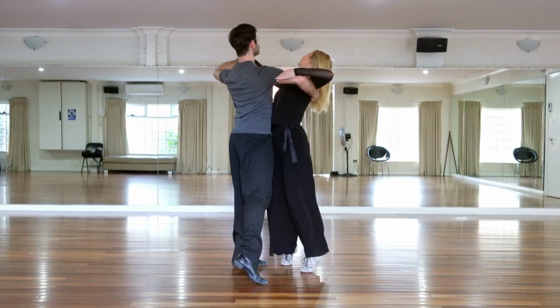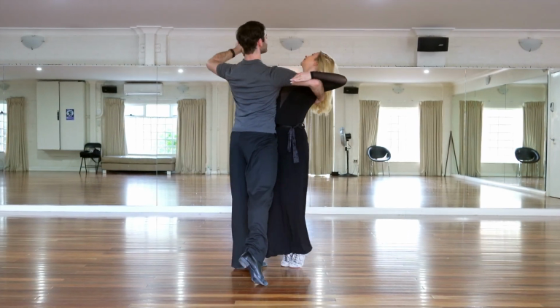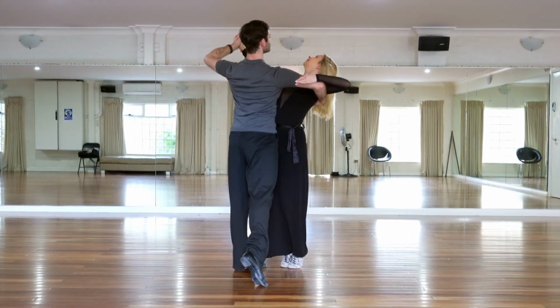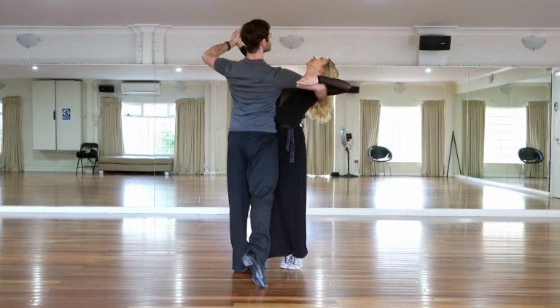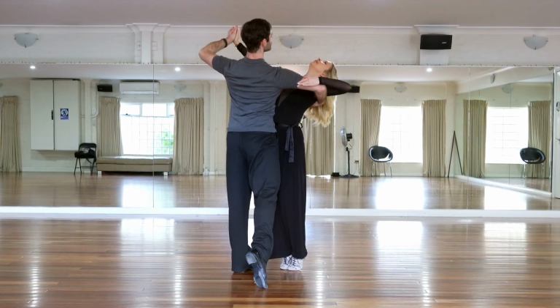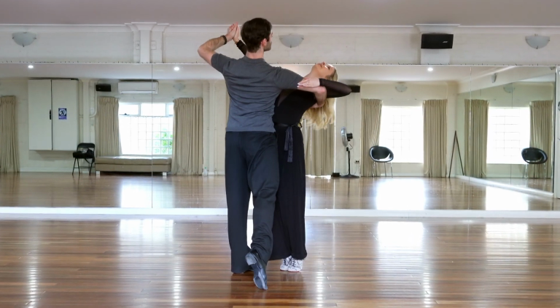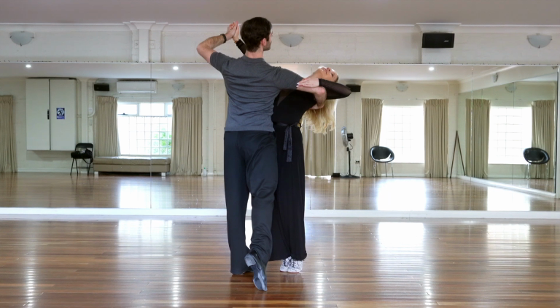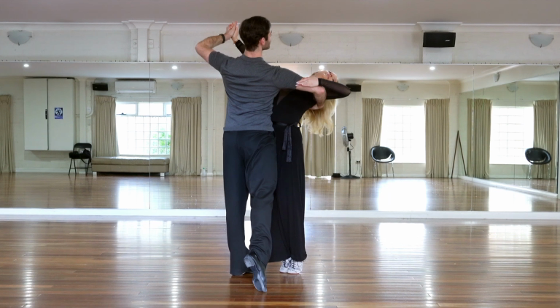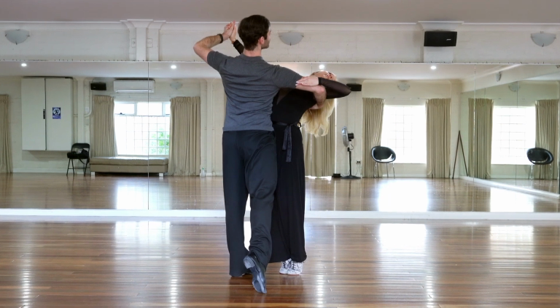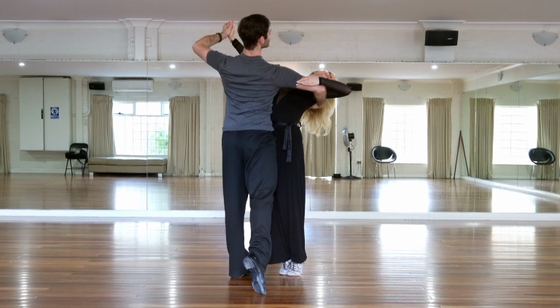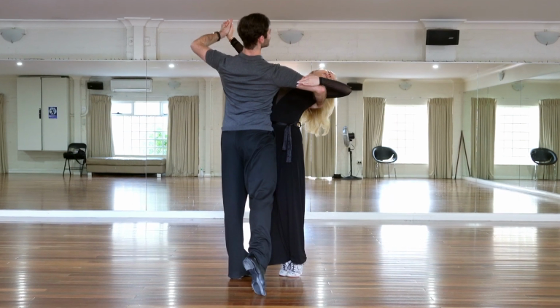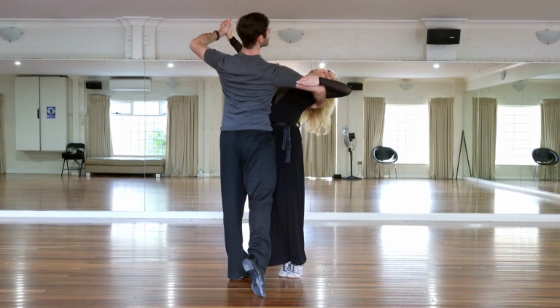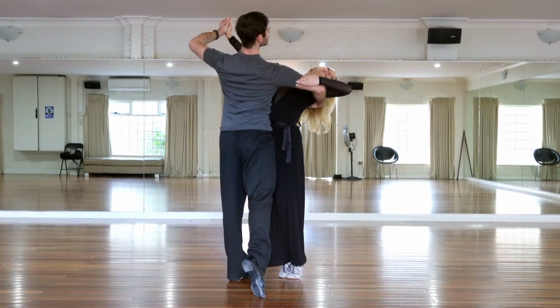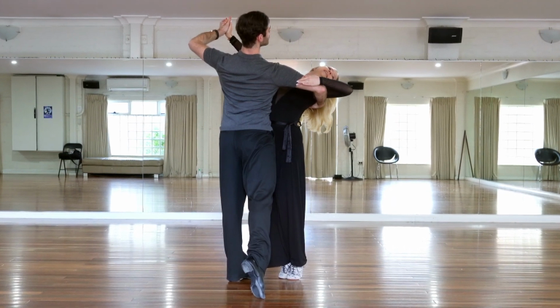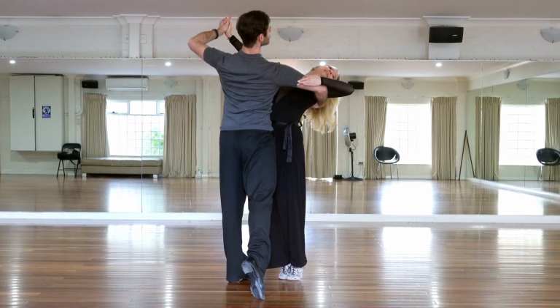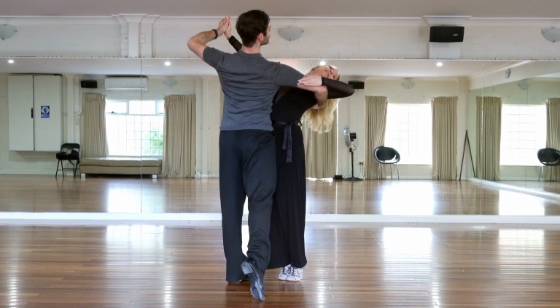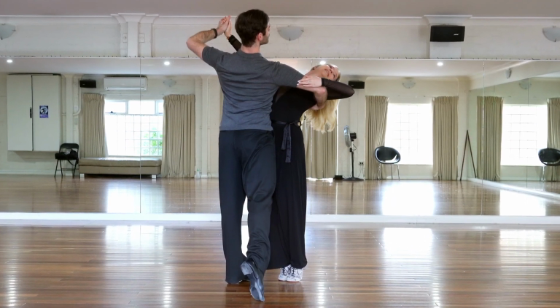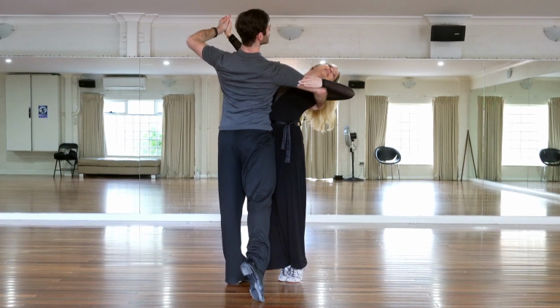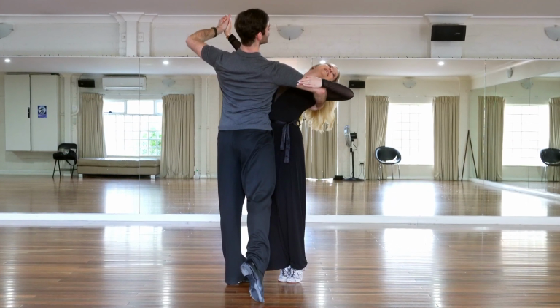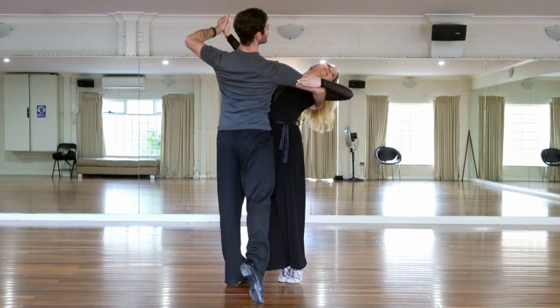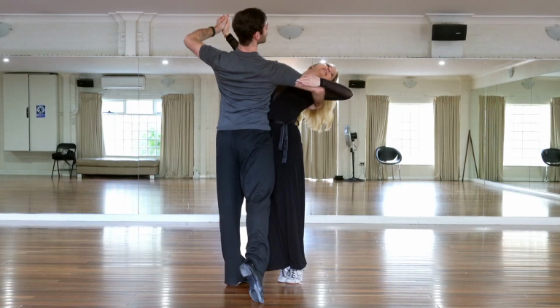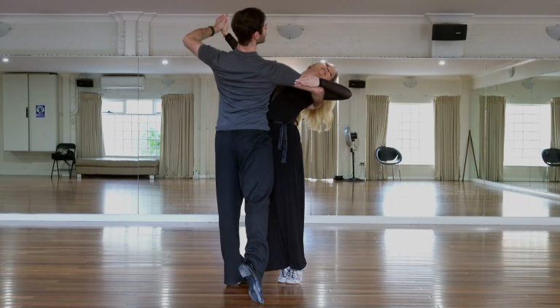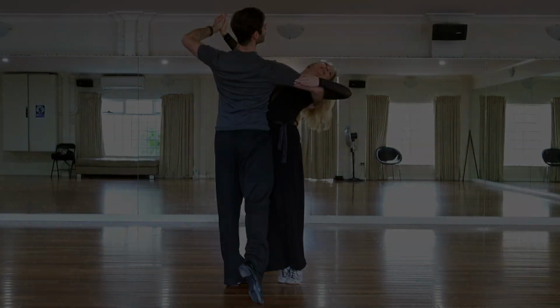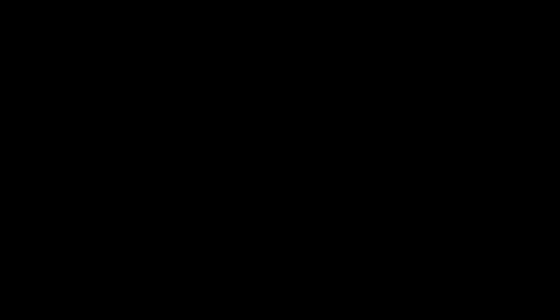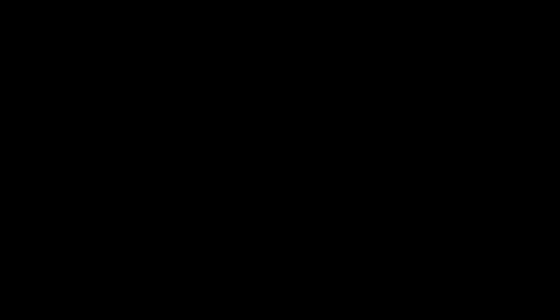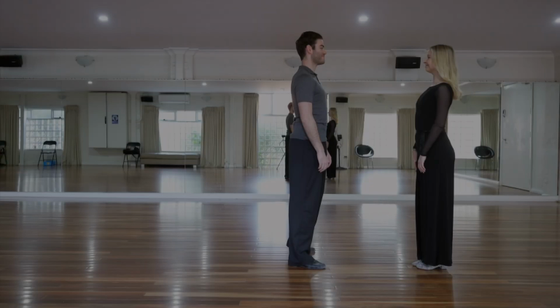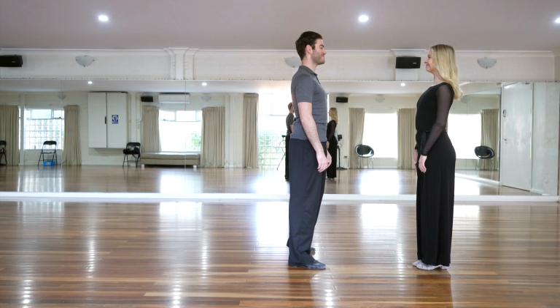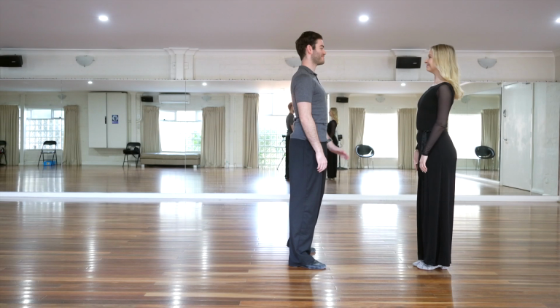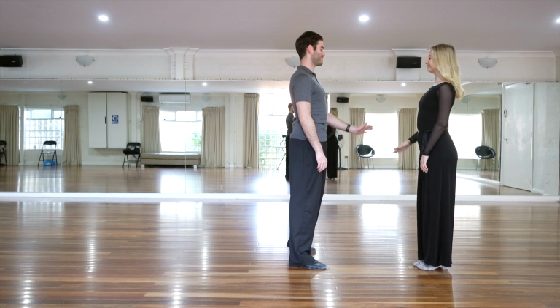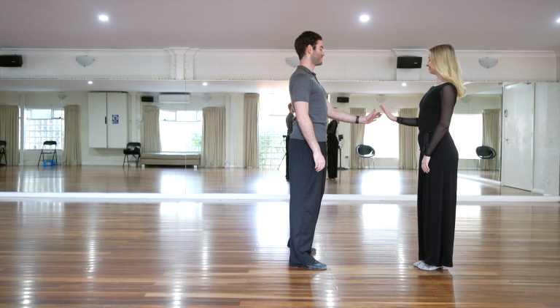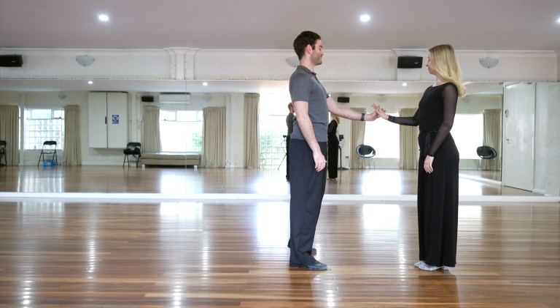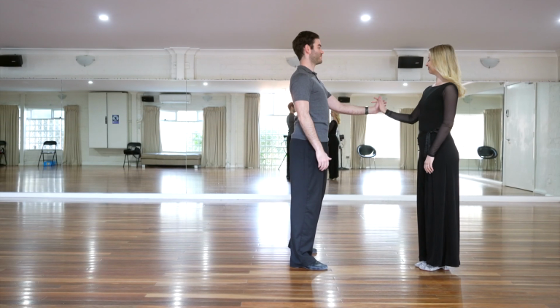It's also very important when dancing a hover corte that the amount of rotation and sway is discussed and agreed upon with your partner so that you're doing the same amount.